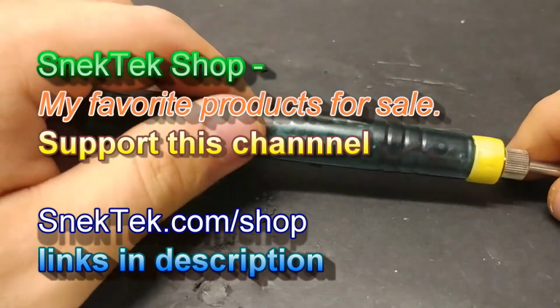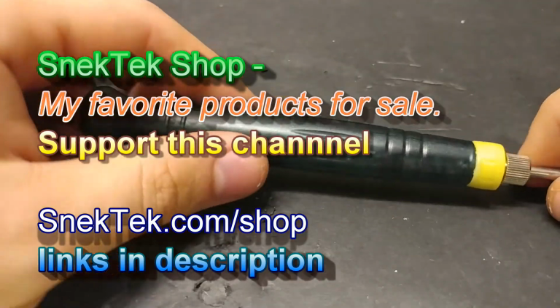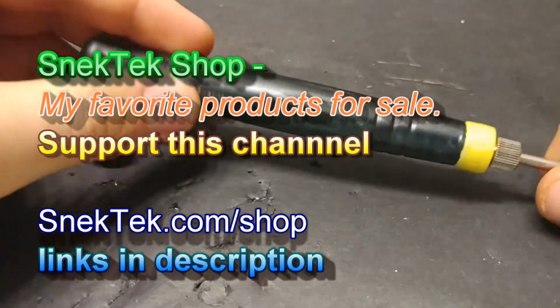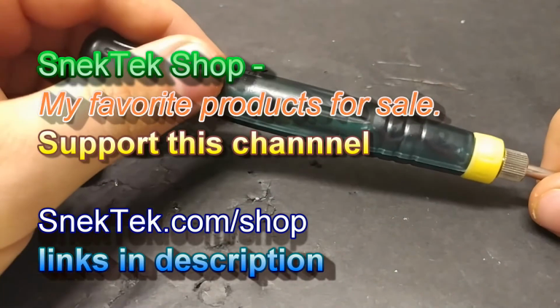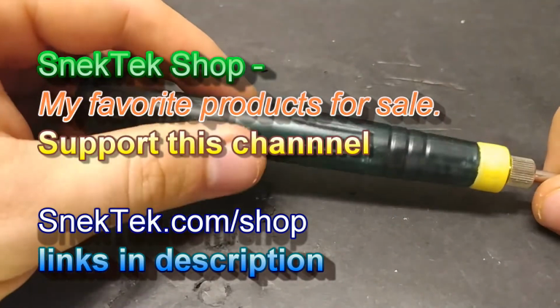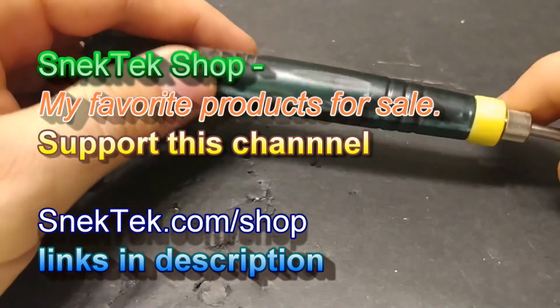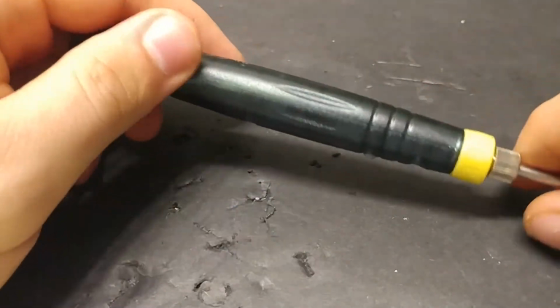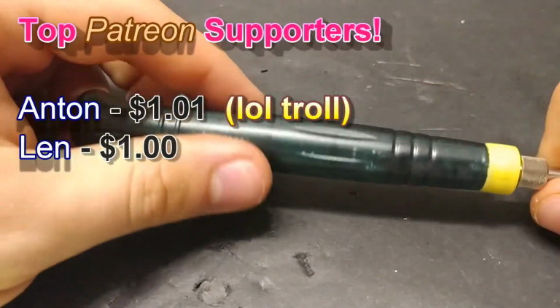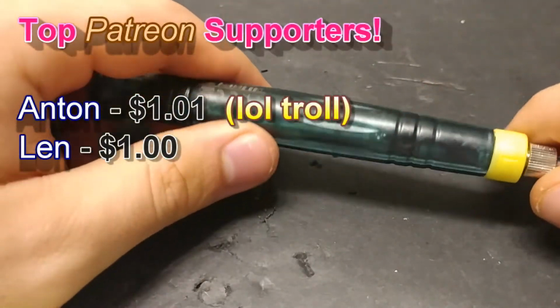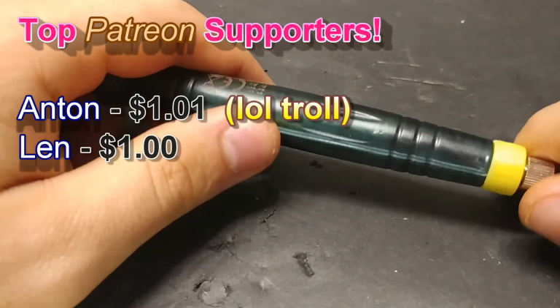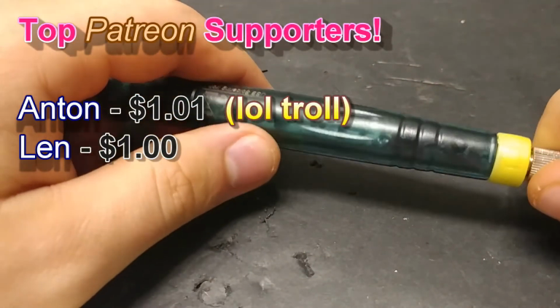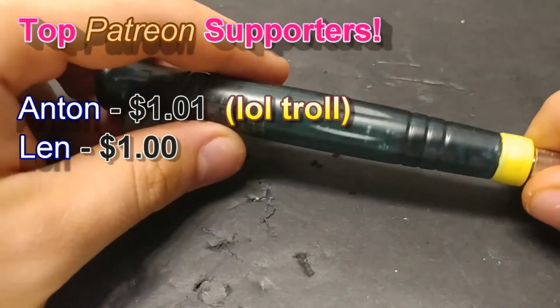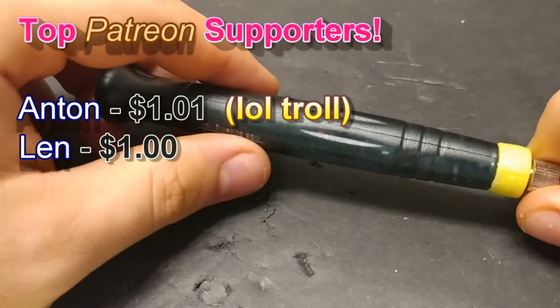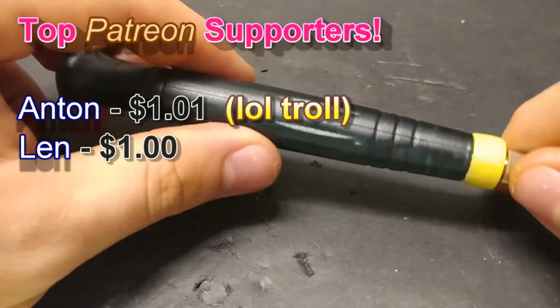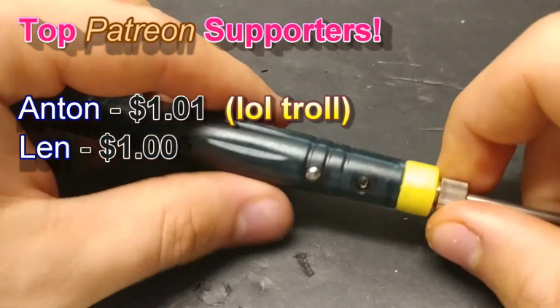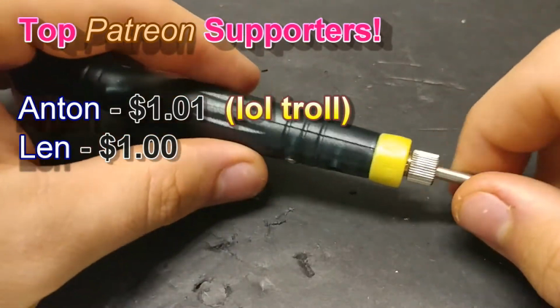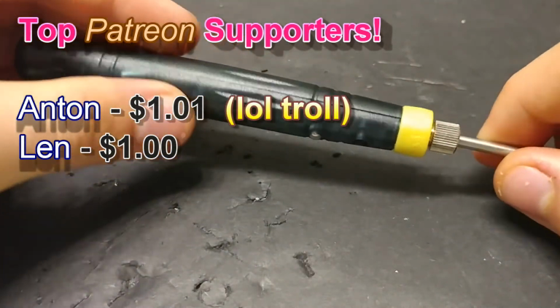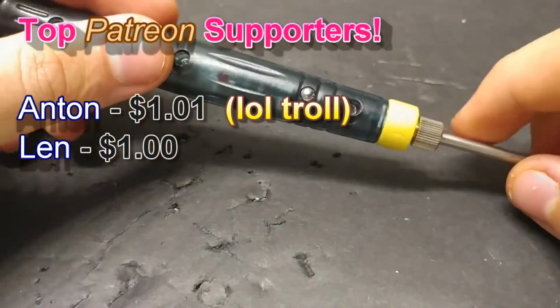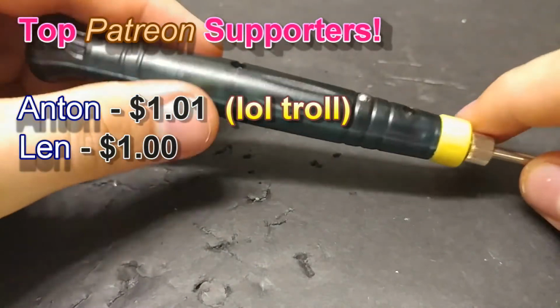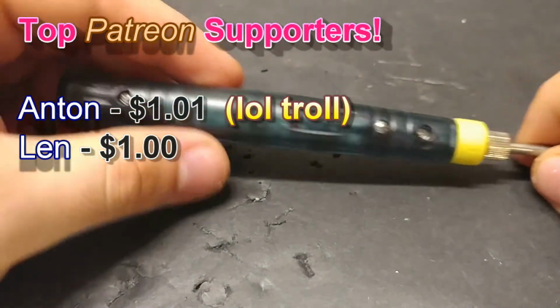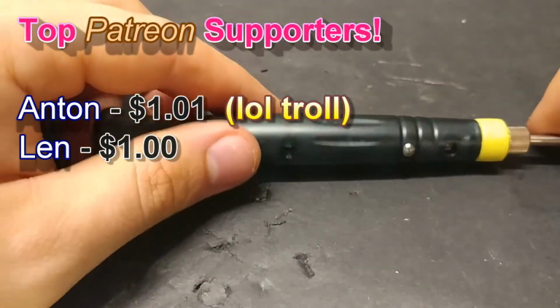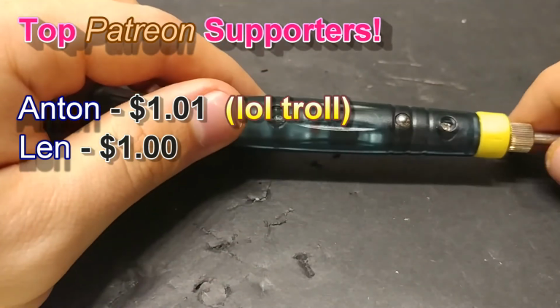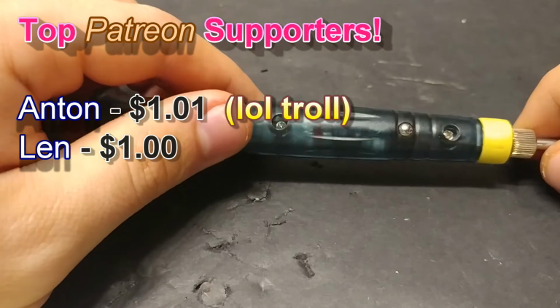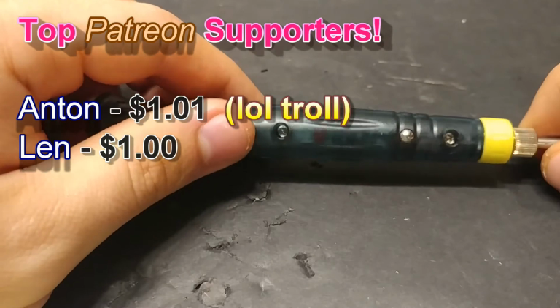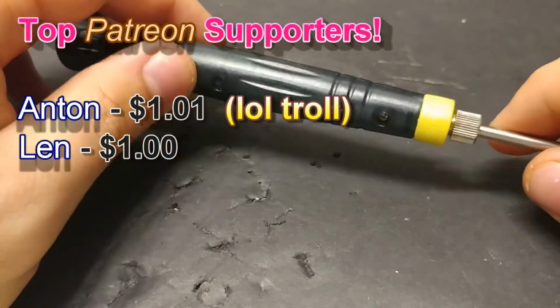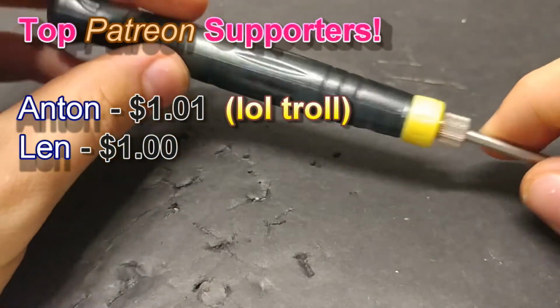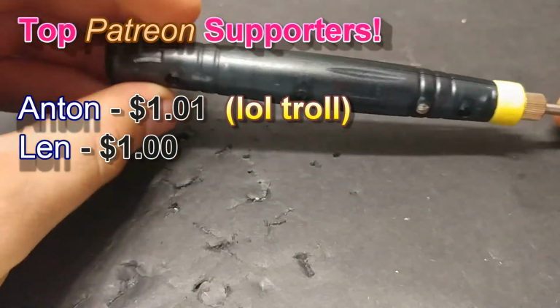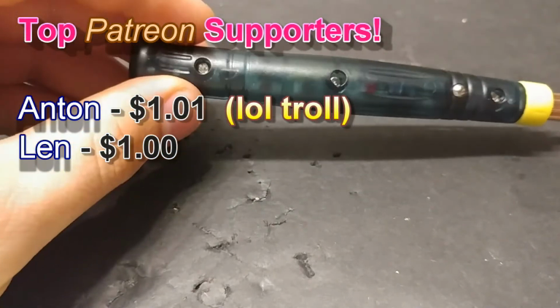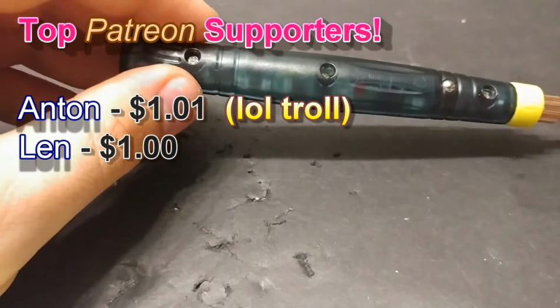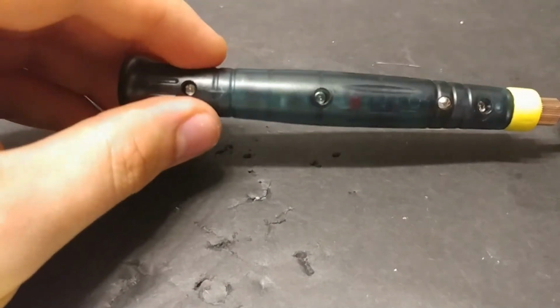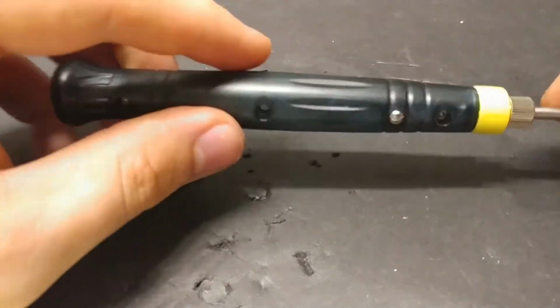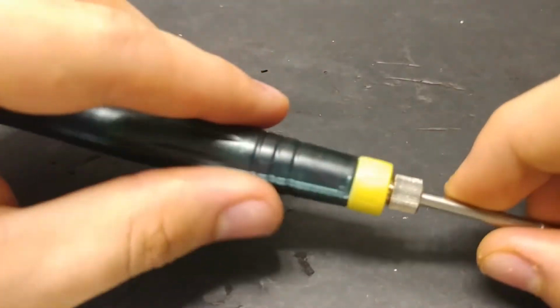Two glorious humans, Len and Anton, have against their better judgment decided to back me on Patreon, and they are the reason why Snack Tech is ad-free. Our next goal is six dollars, so you guys should check it out.